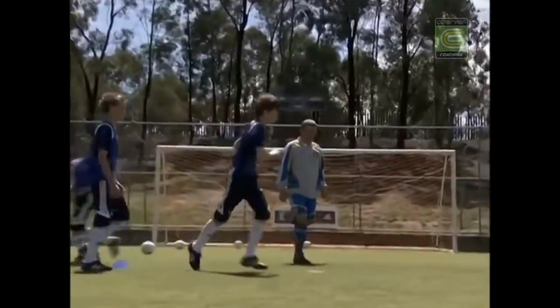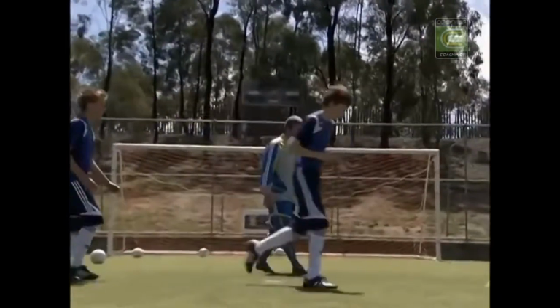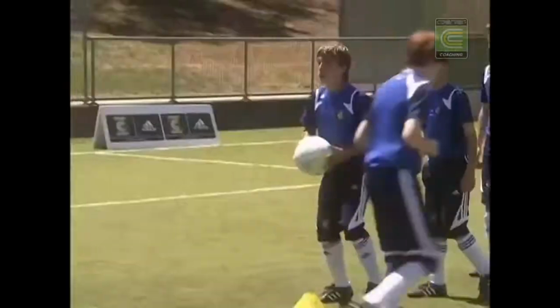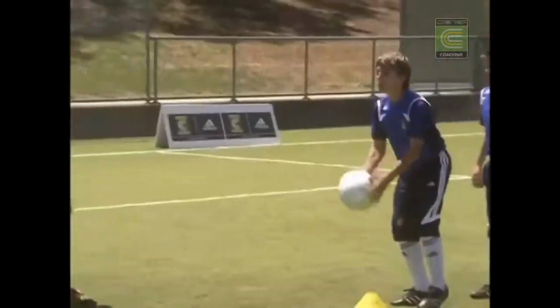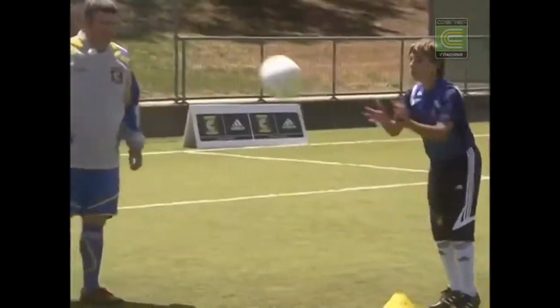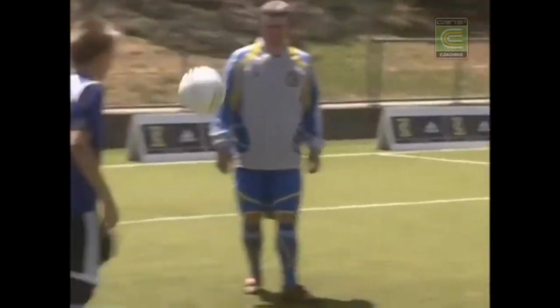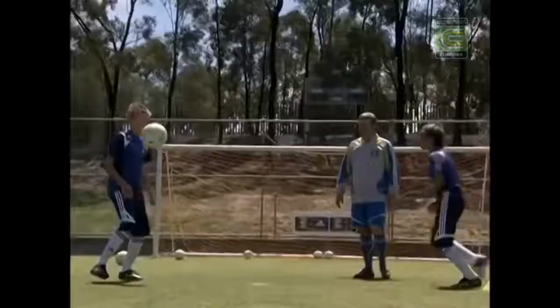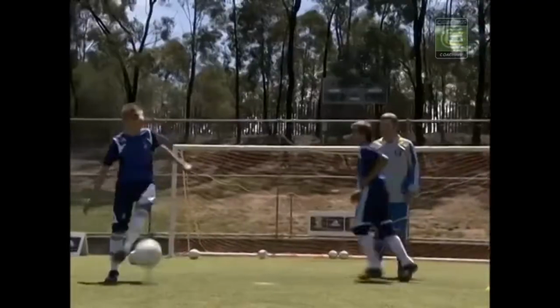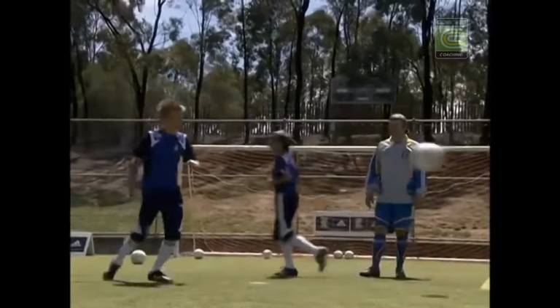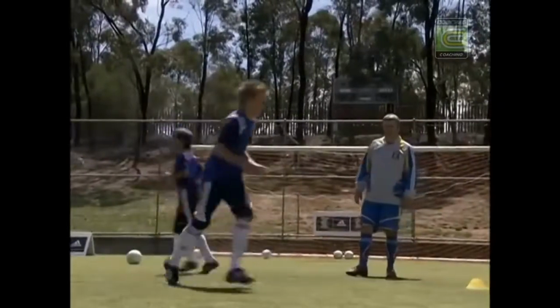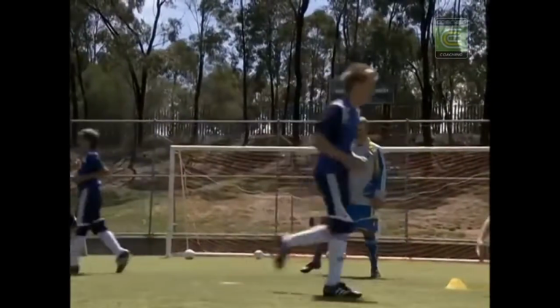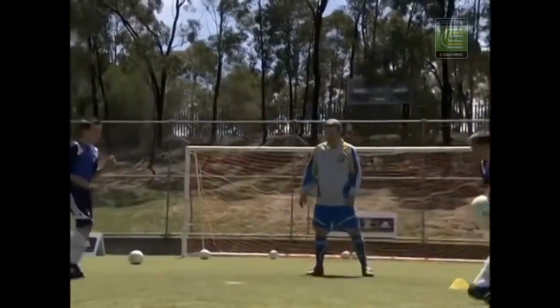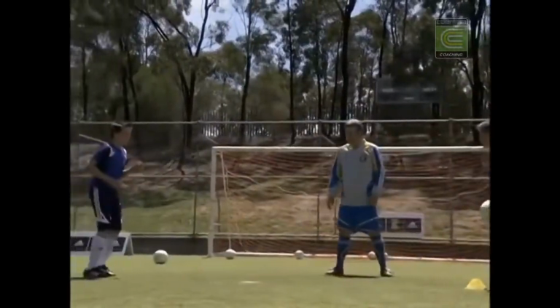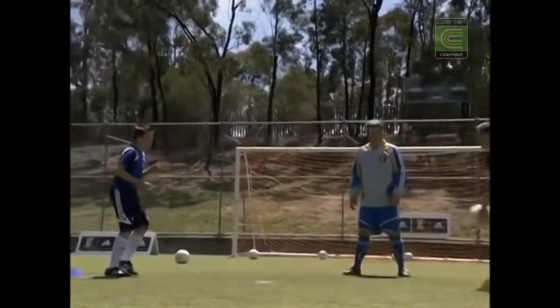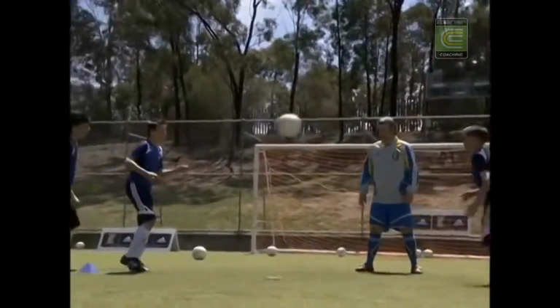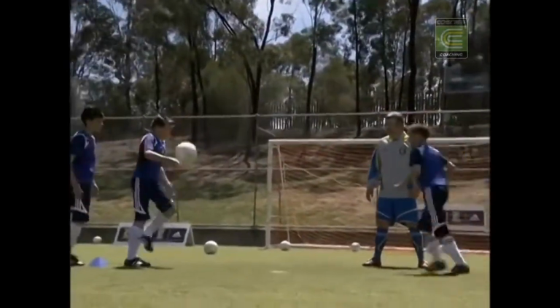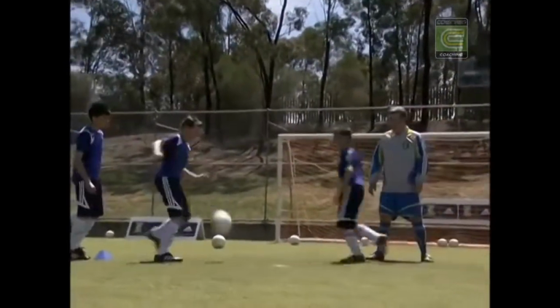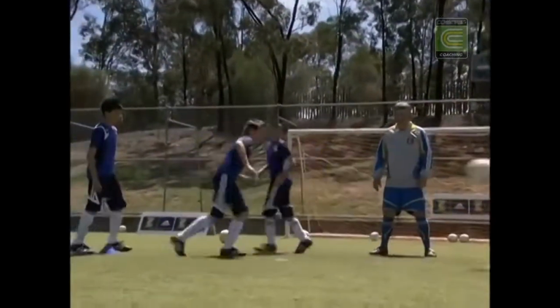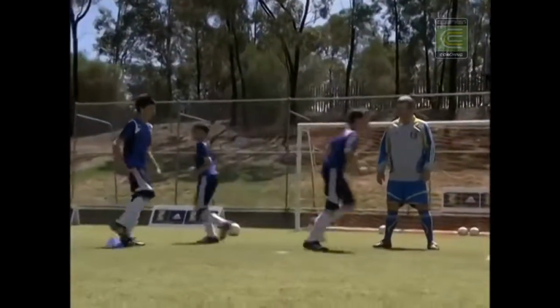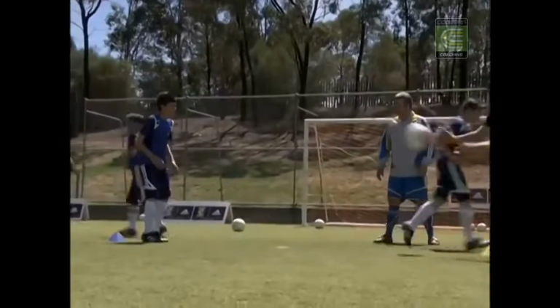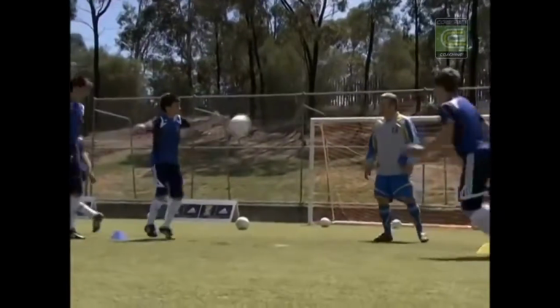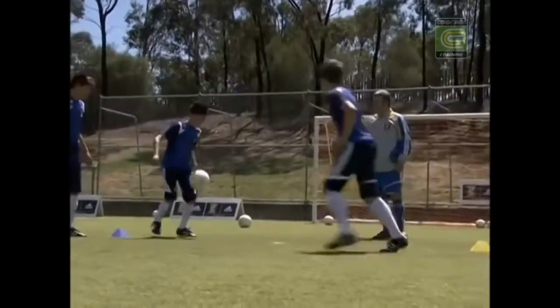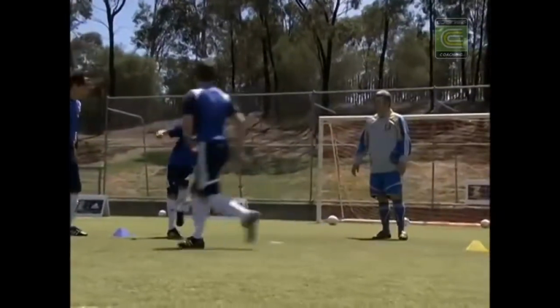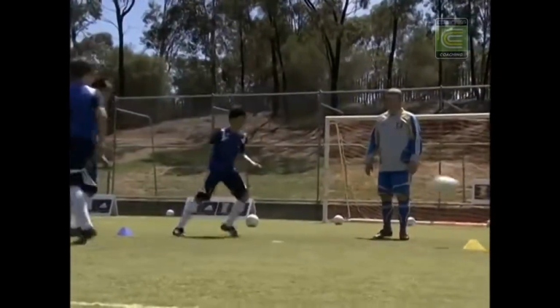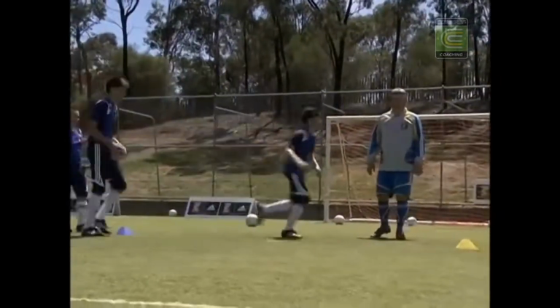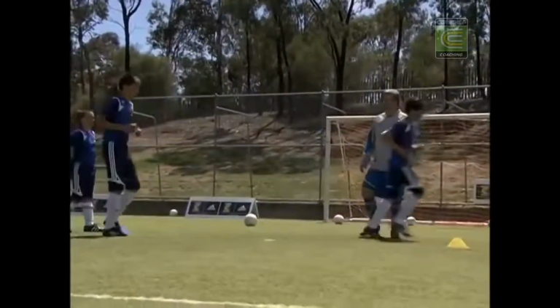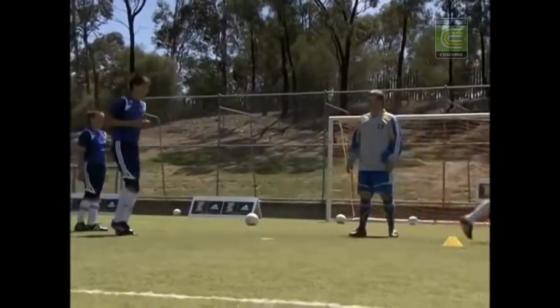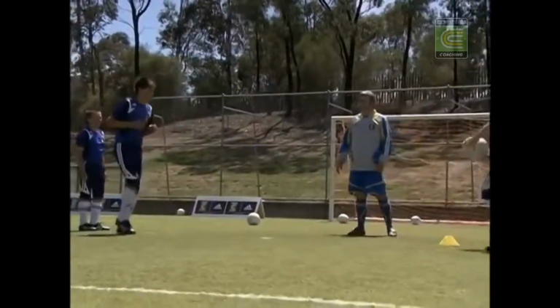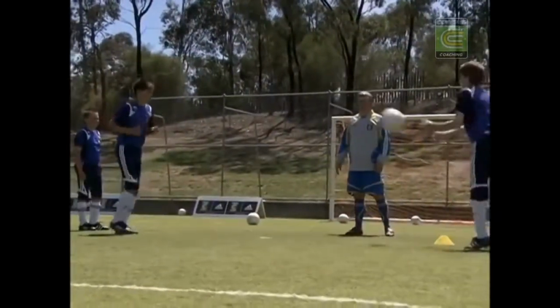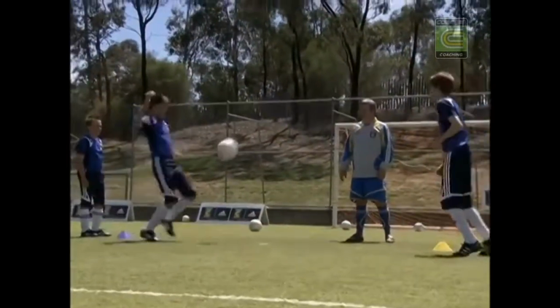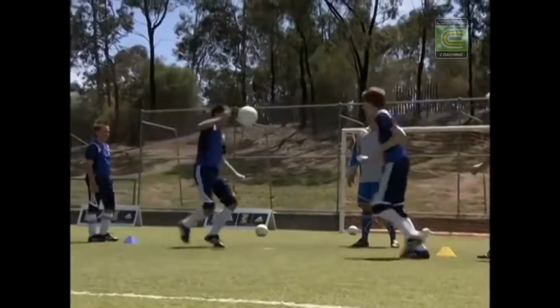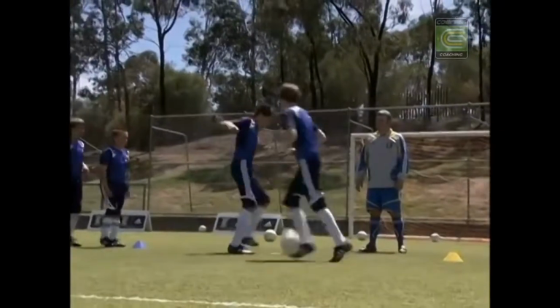Let's switch to our left foot. Keep going — on to our left now. Receive with the left thigh and play with our left. Good, Alex. Good boy, Josh. Lift the ball up. Service is important.